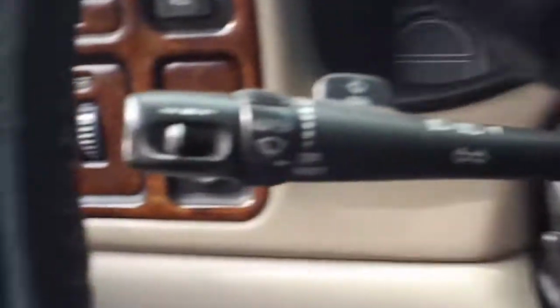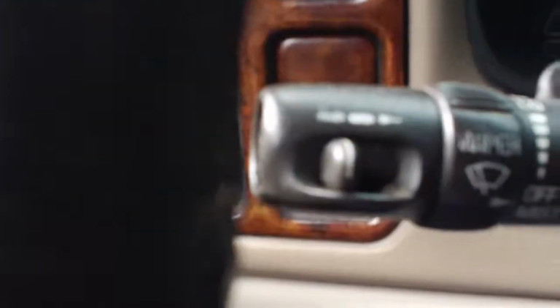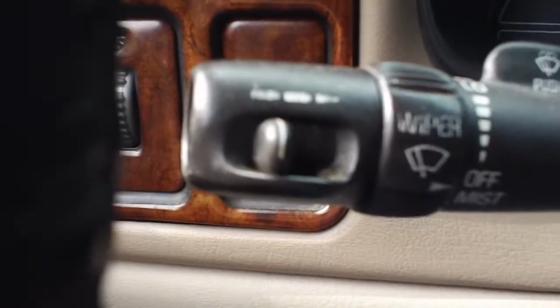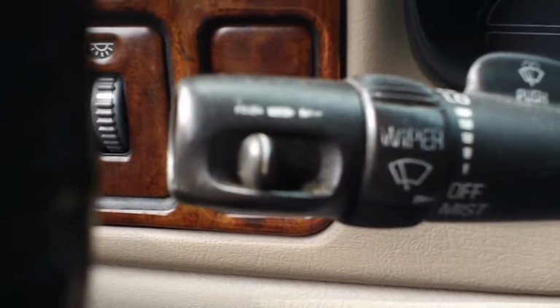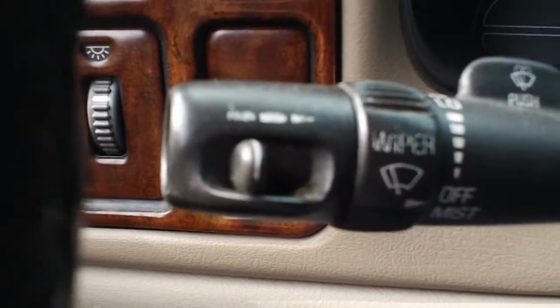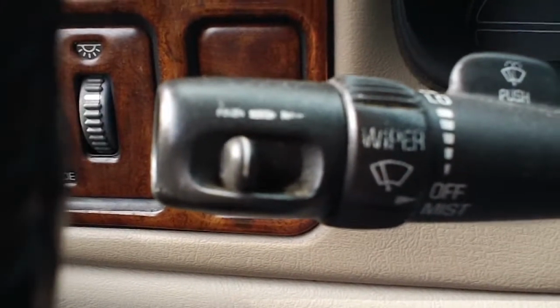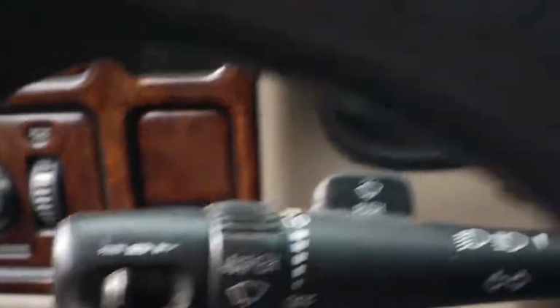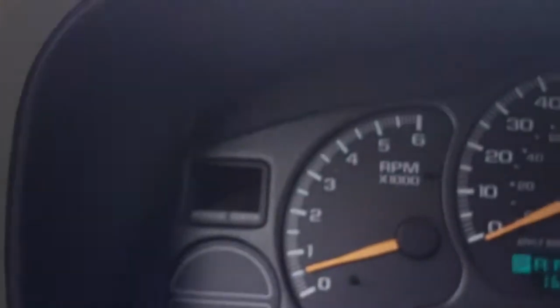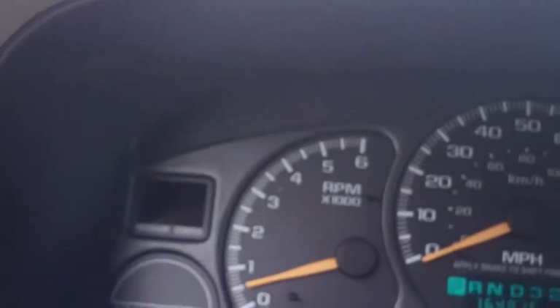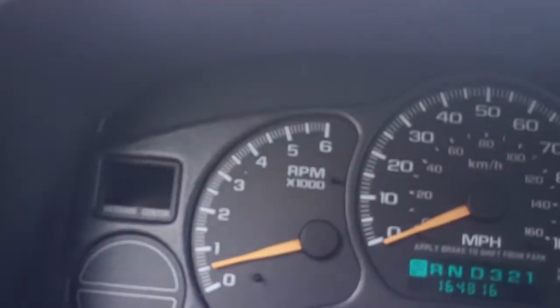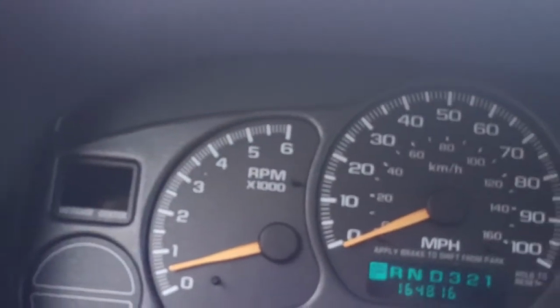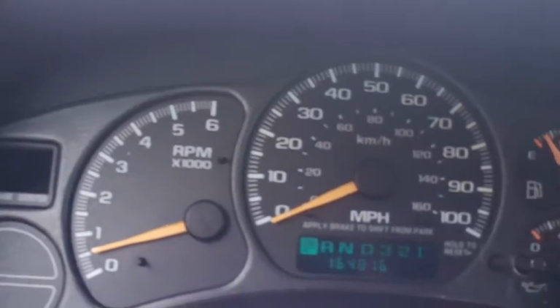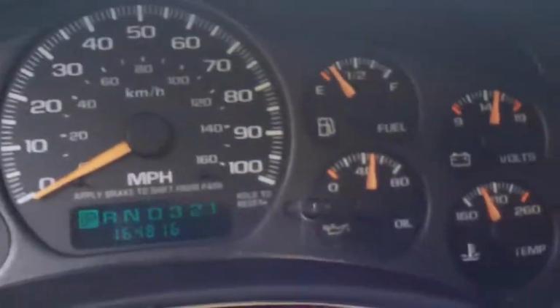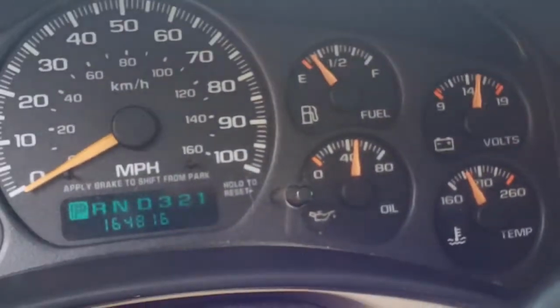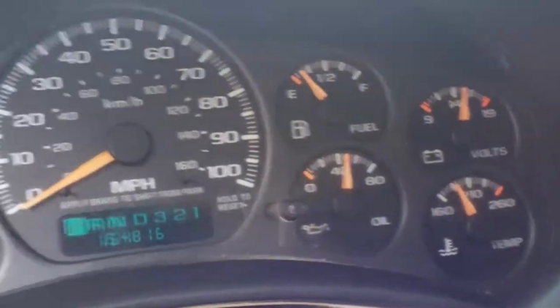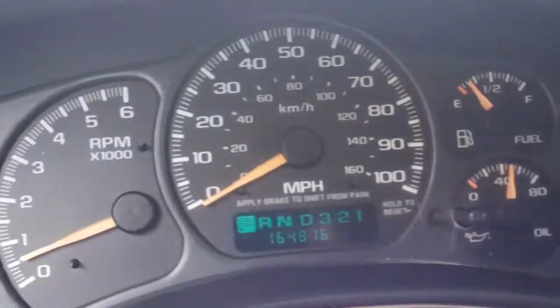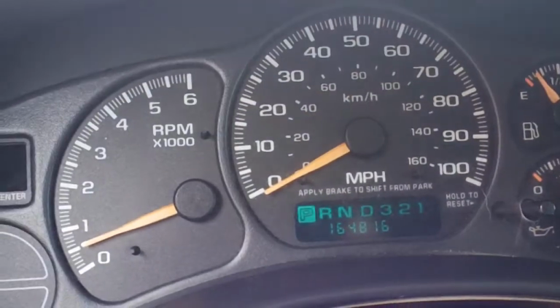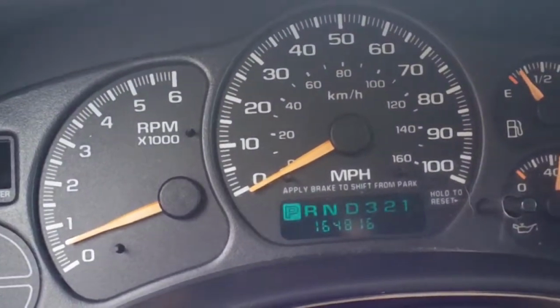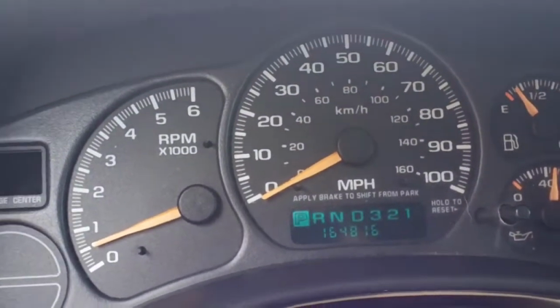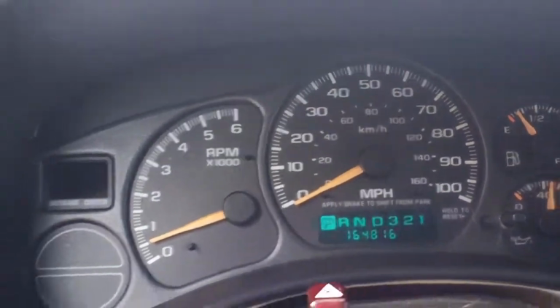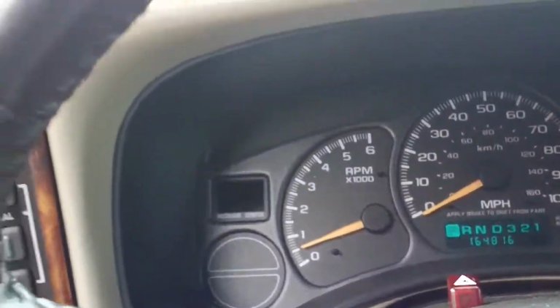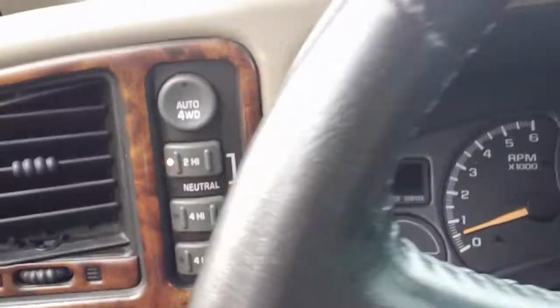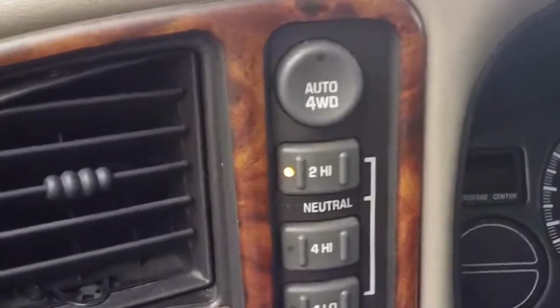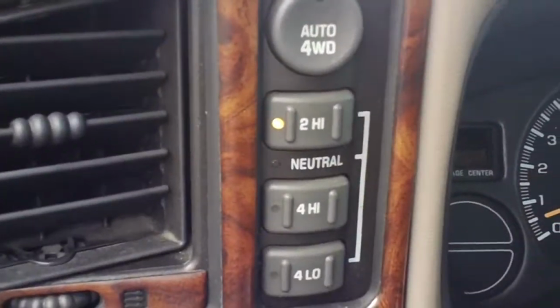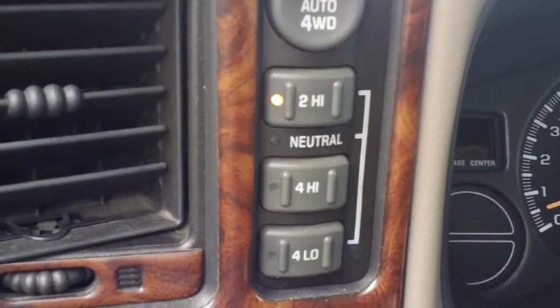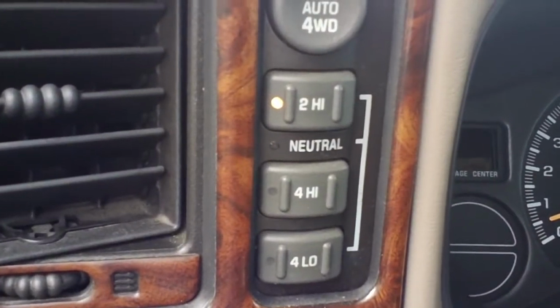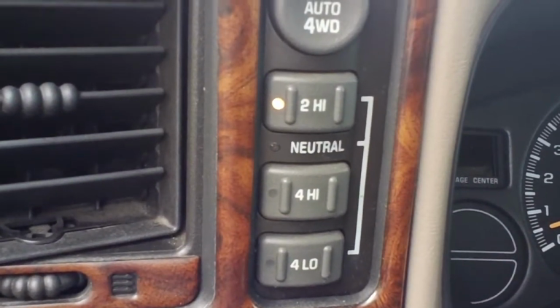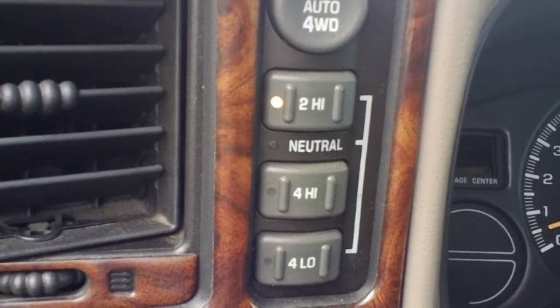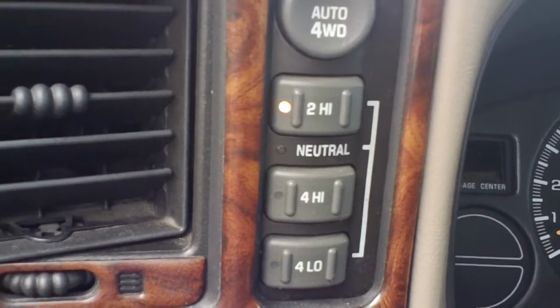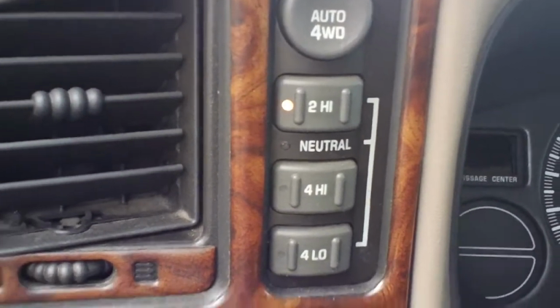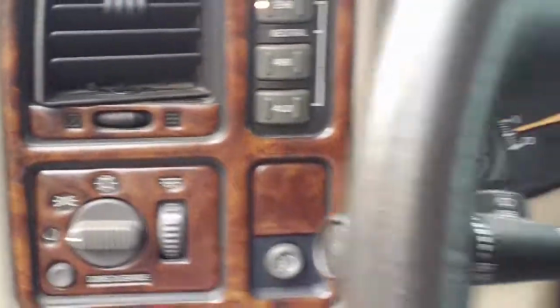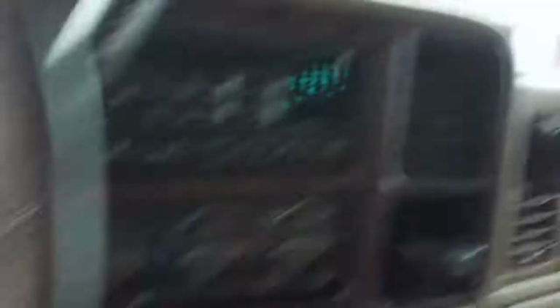There are your cruise controls right there on the steering wheel, and your instrument panel. Also, I did not mention it, but this is a four wheel drive SUV — a four wheel drive Tahoe.